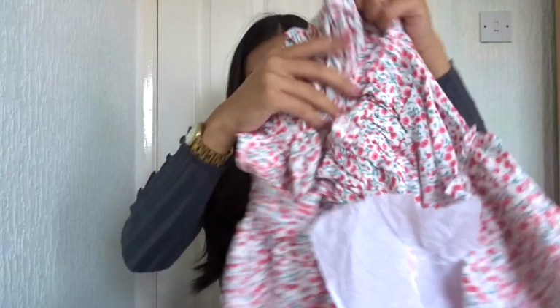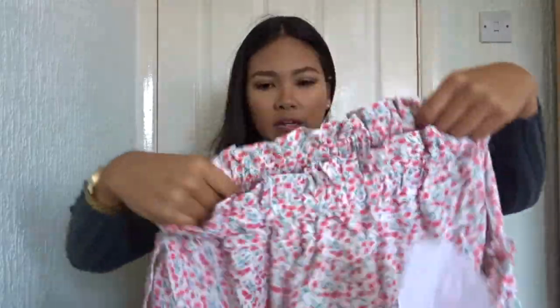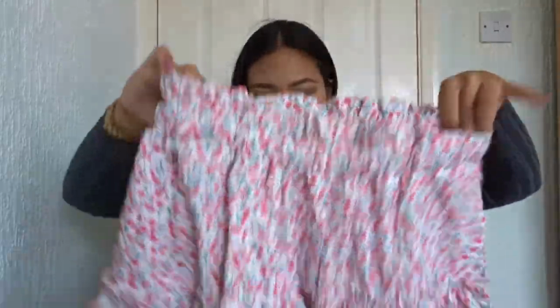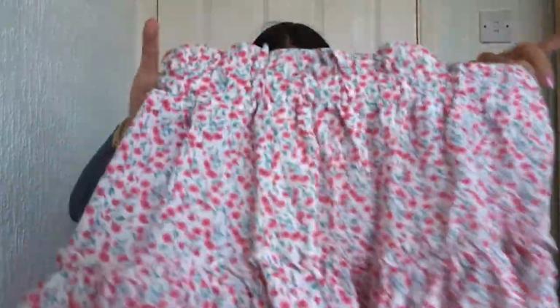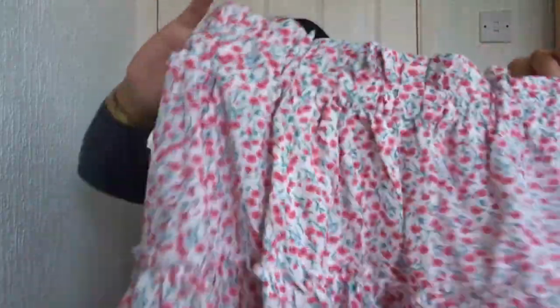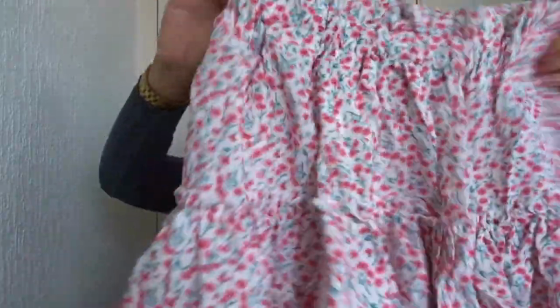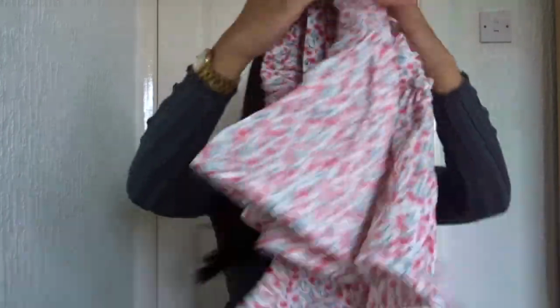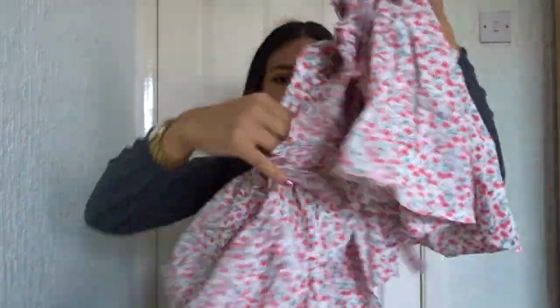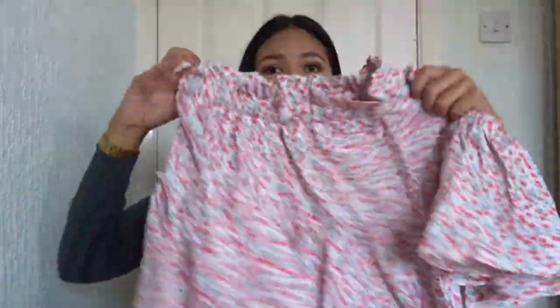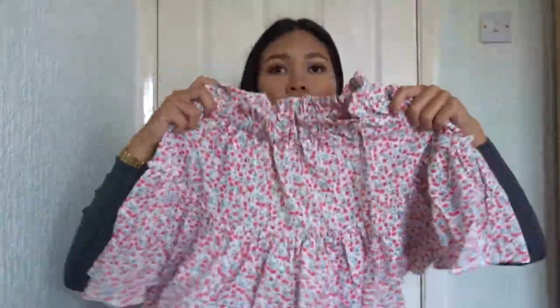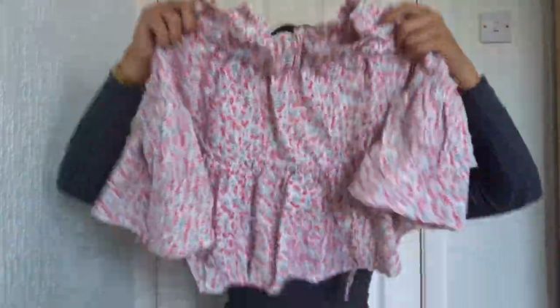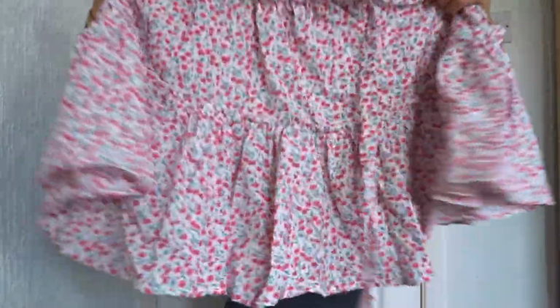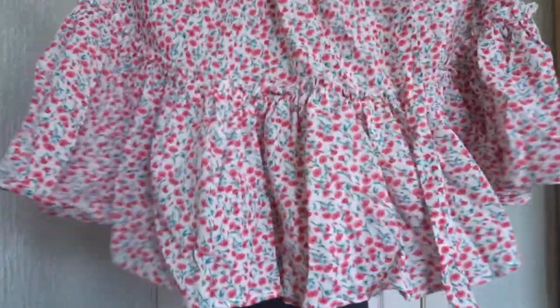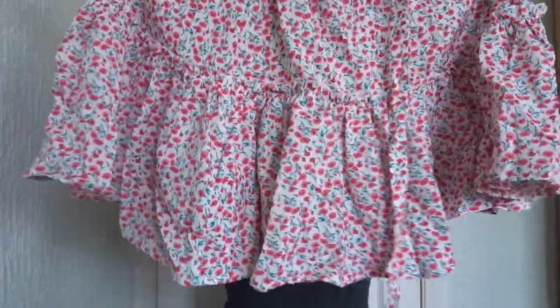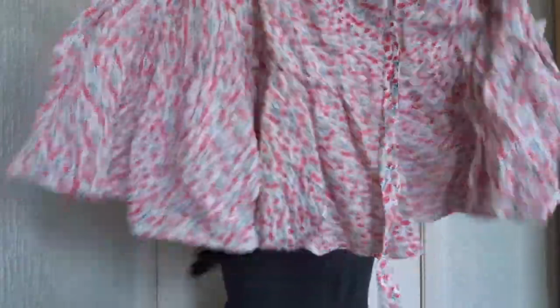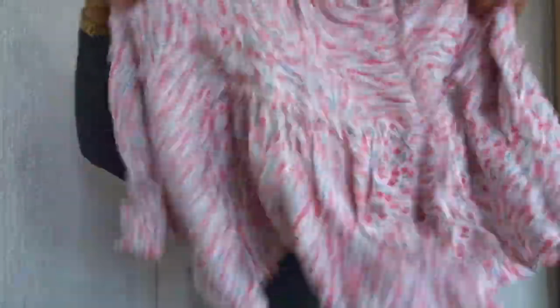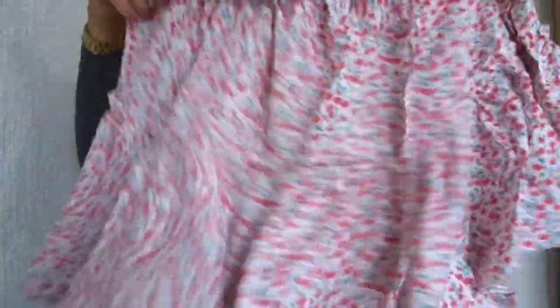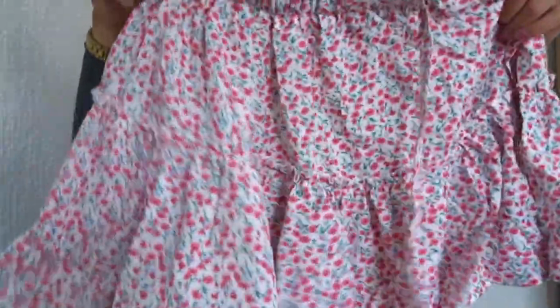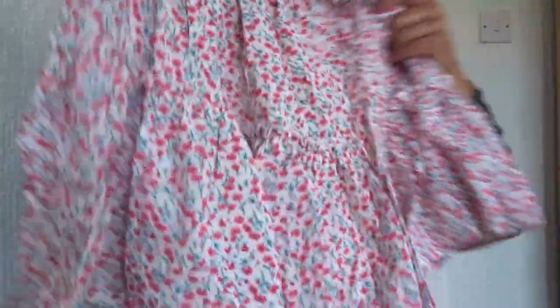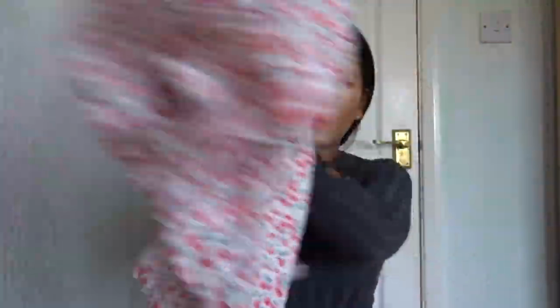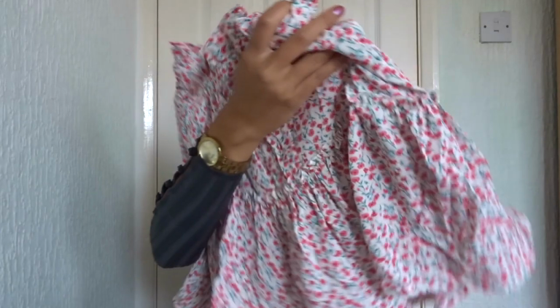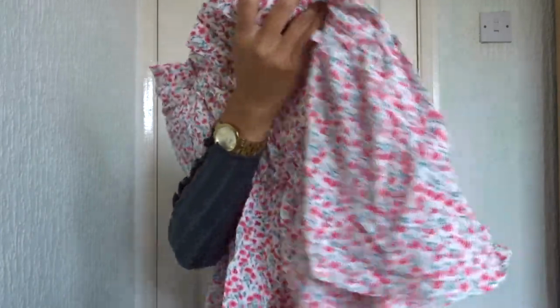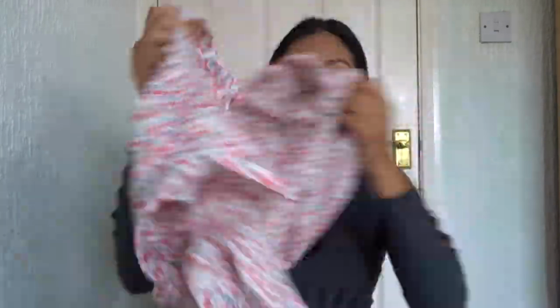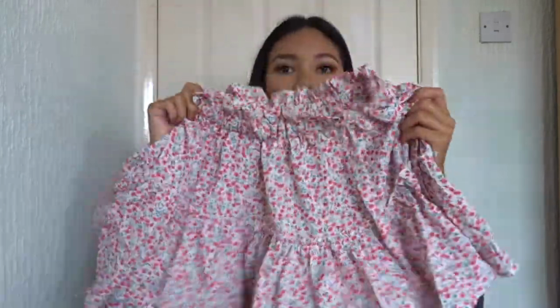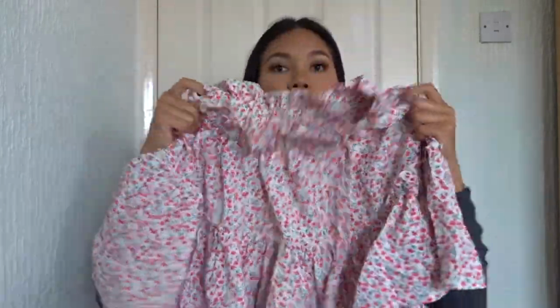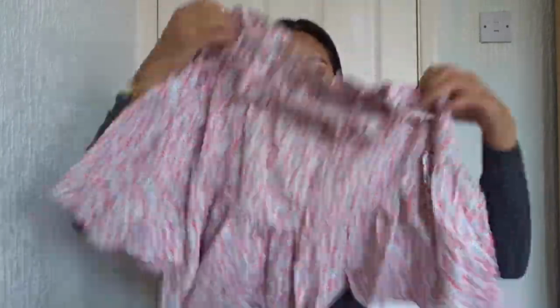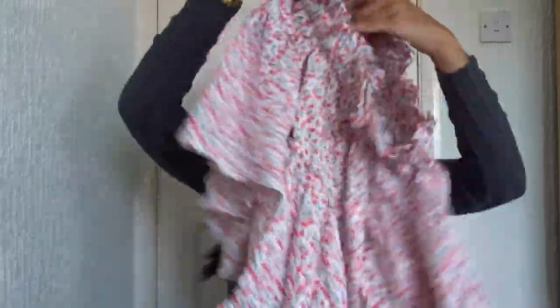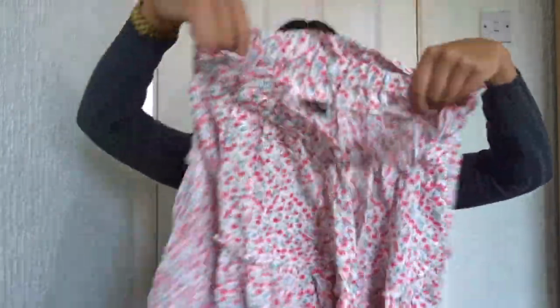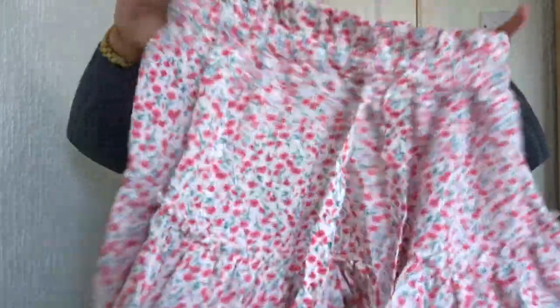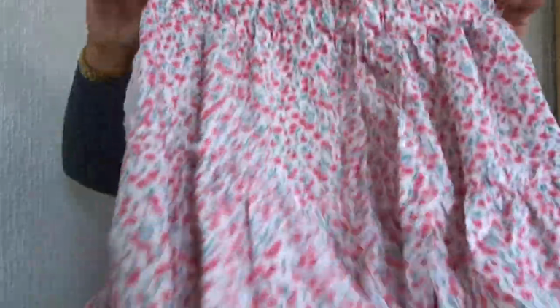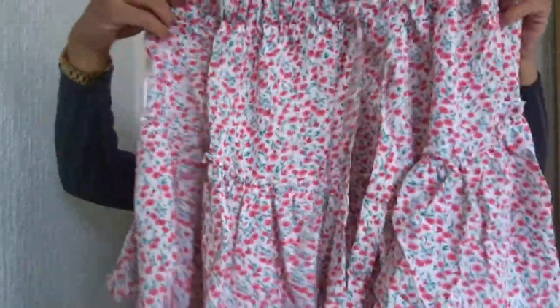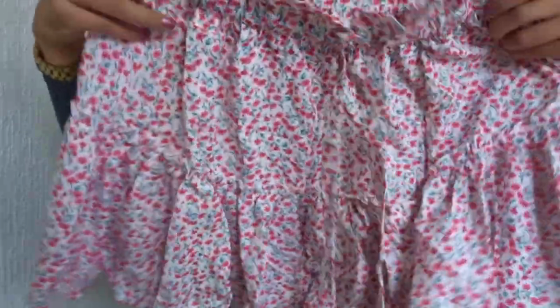And this is a skirt — it's like a little skater frilly skirt. I just think it's so adorable and perfect for like a summer day out or a holiday.